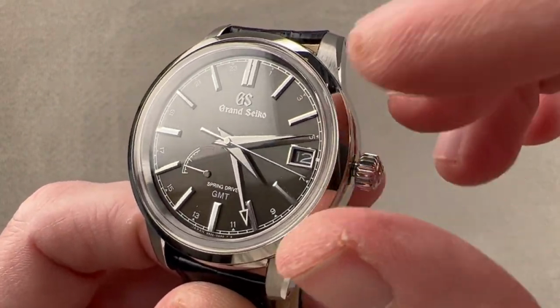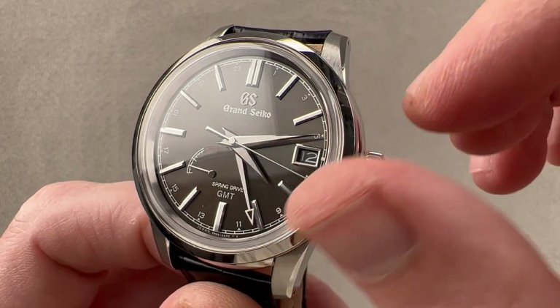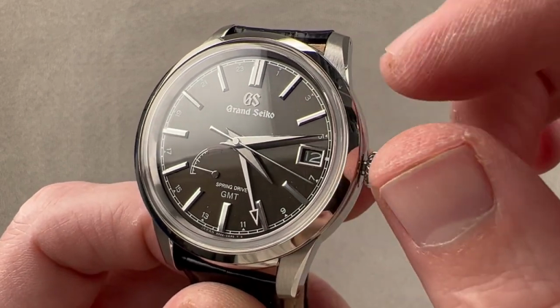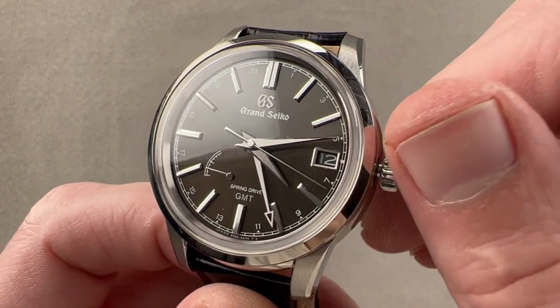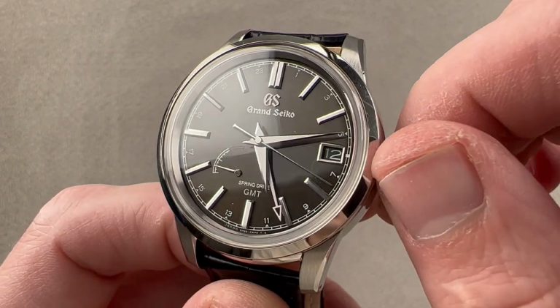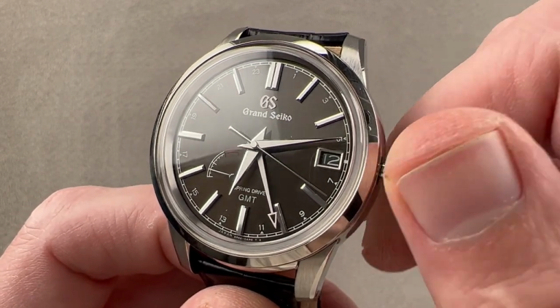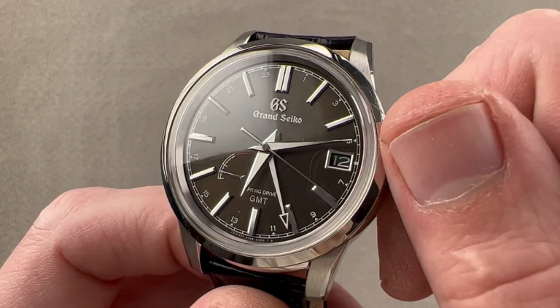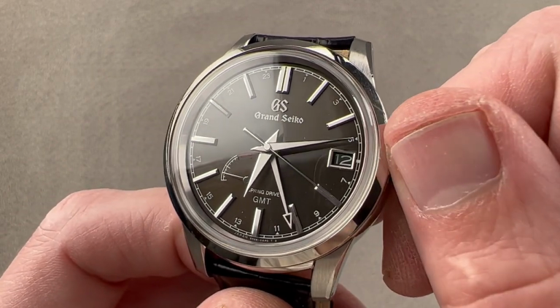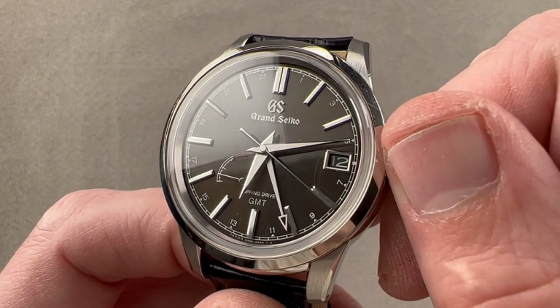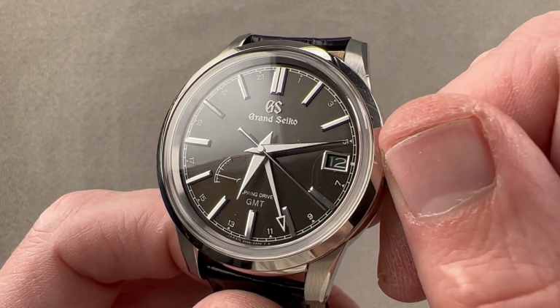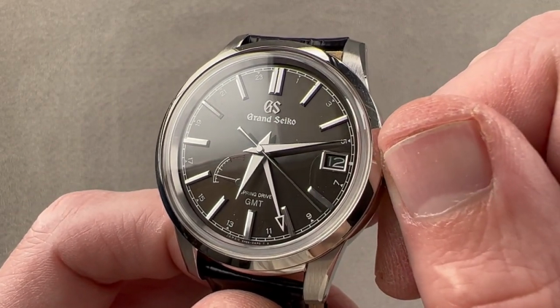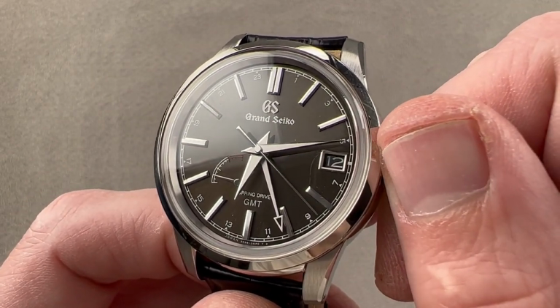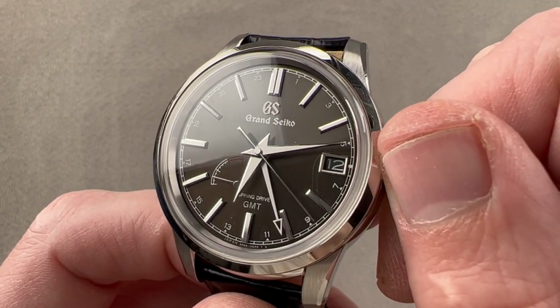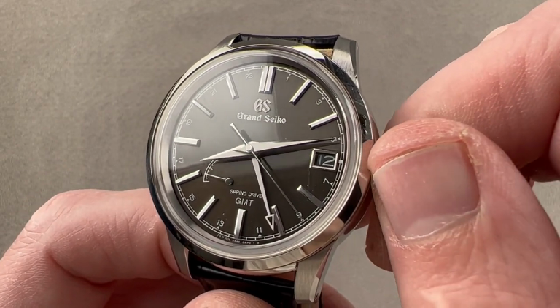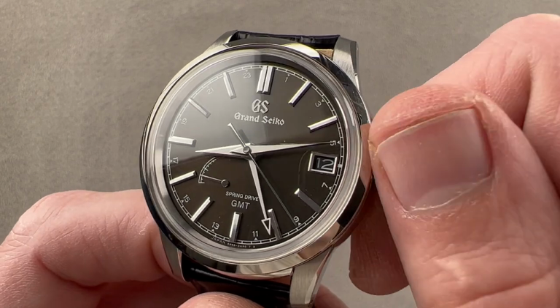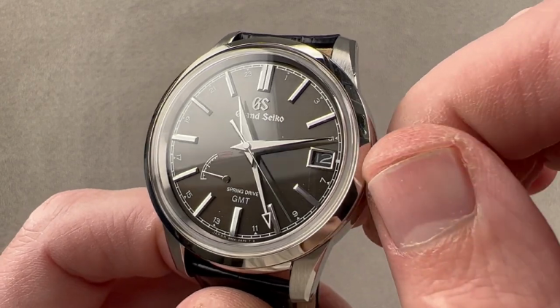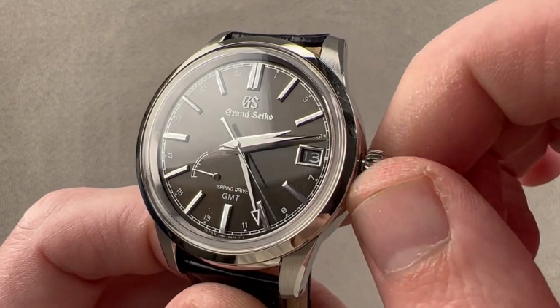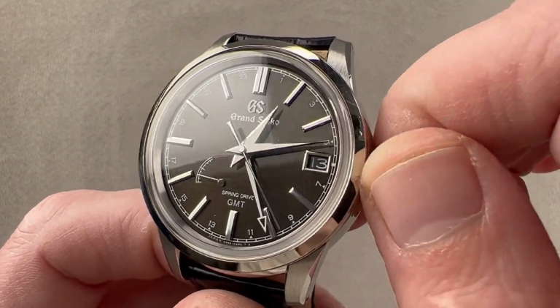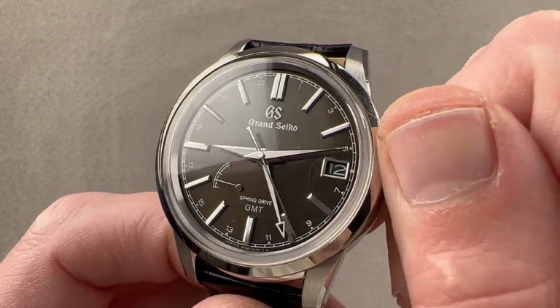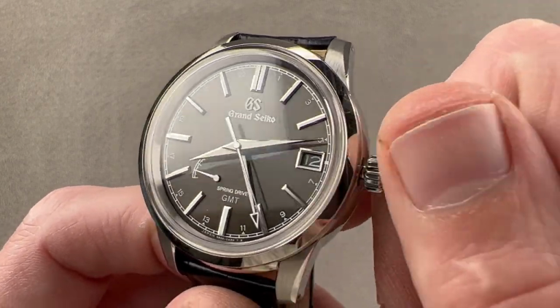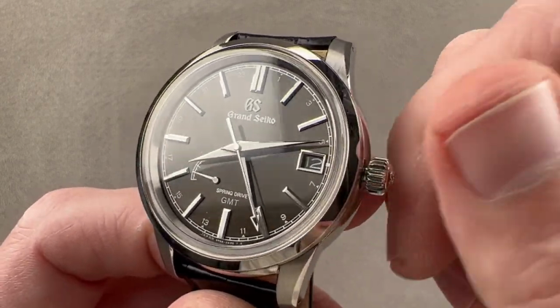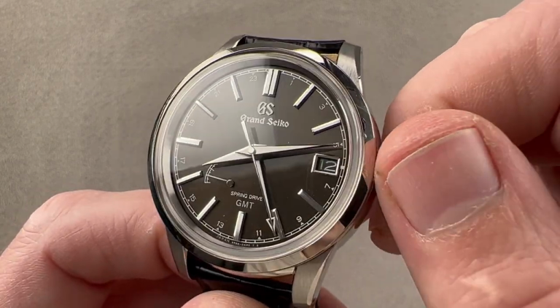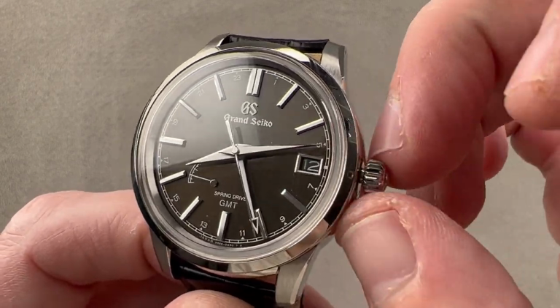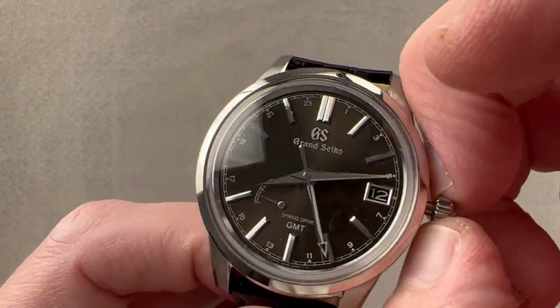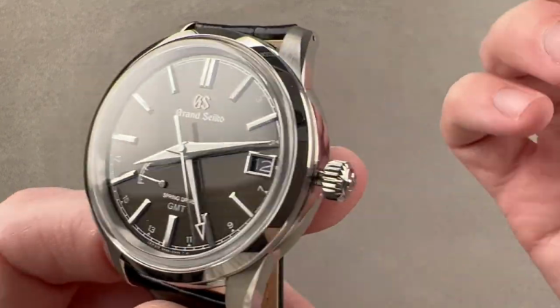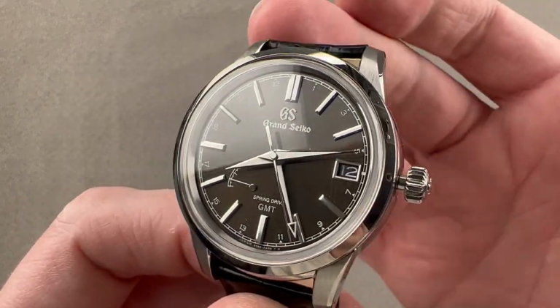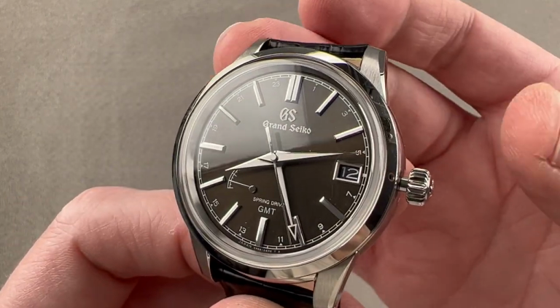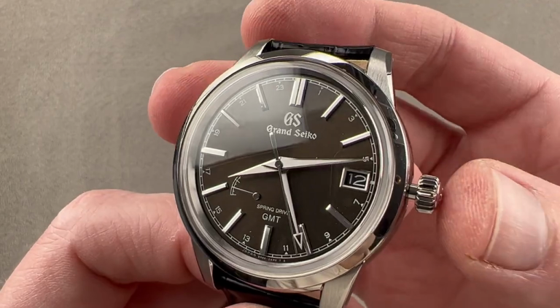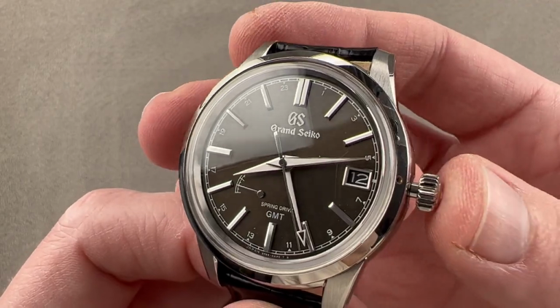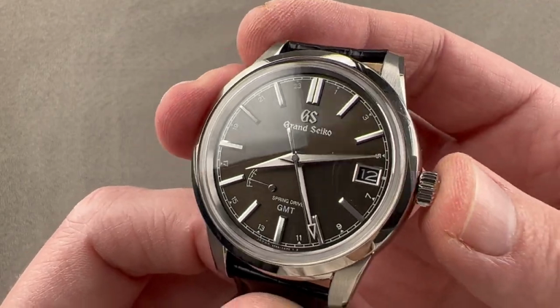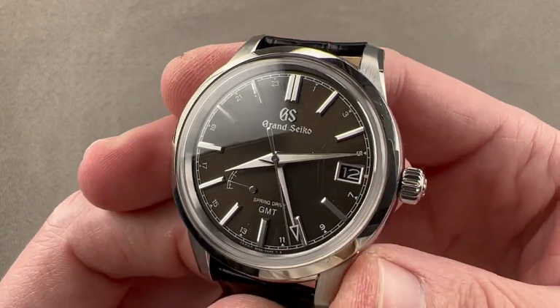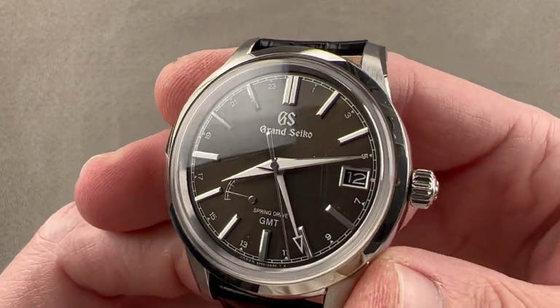Nothing is changing — the watch is still ticking, the 24-hour hand is not touched, and the seconds and minutes hands are not touched. You can jump the date forward or backwards depending on which direction you're traveling. Pull the crown out all the way and you also have hacking, or stop seconds.